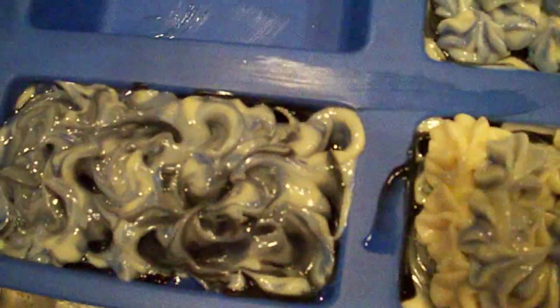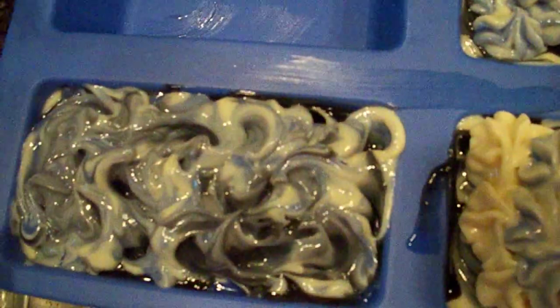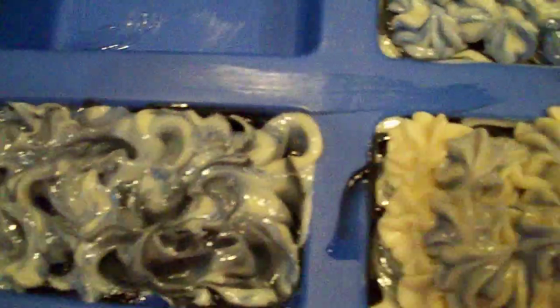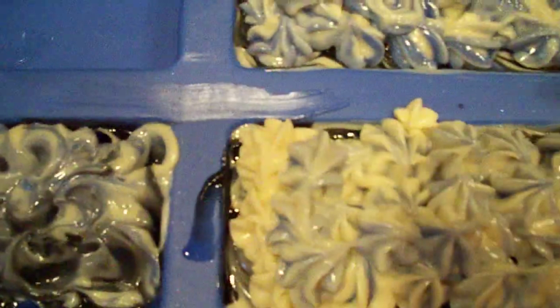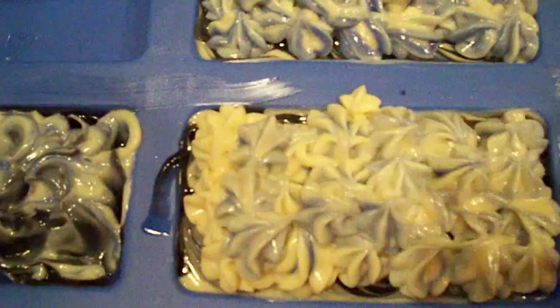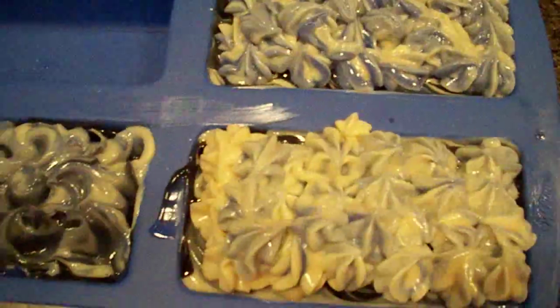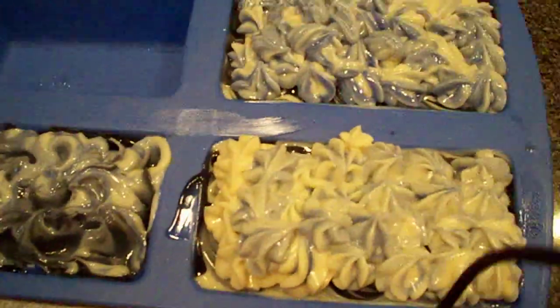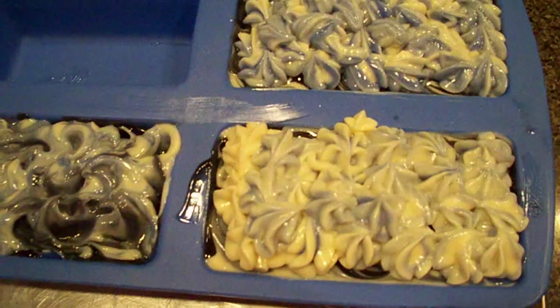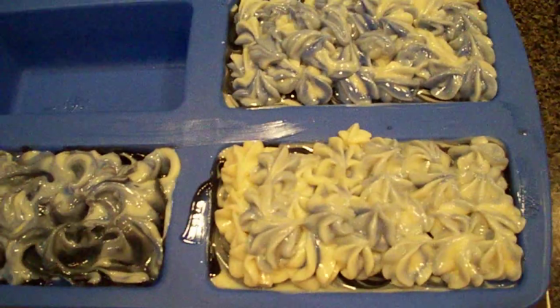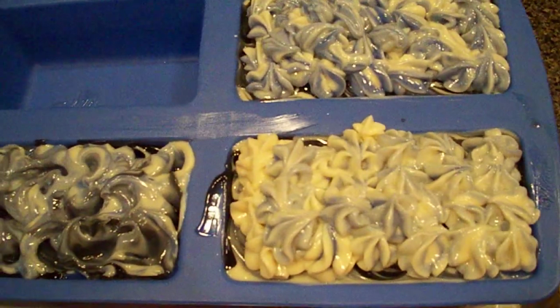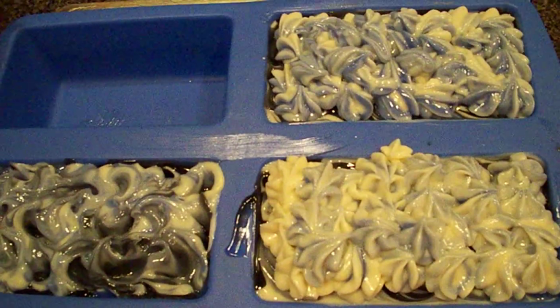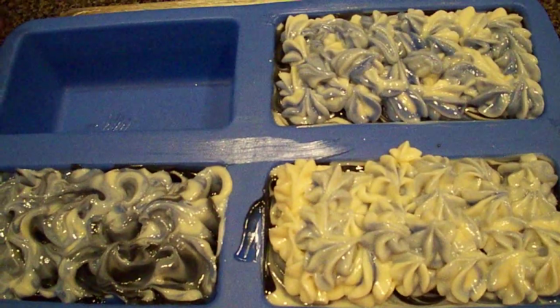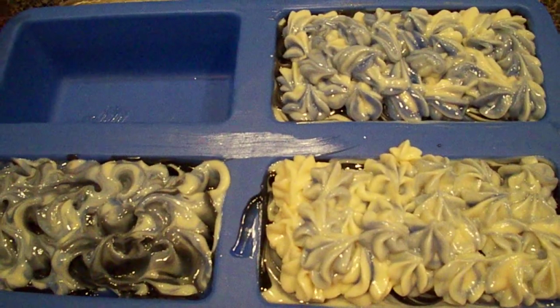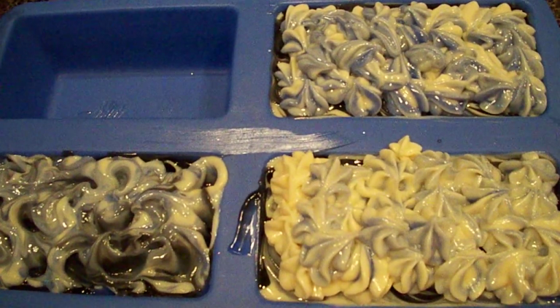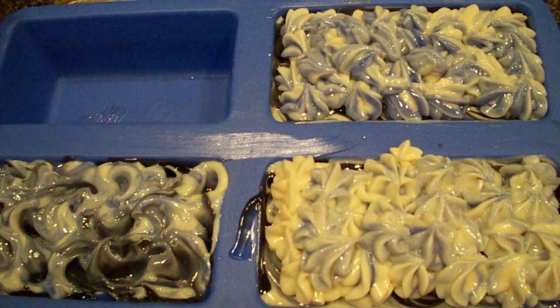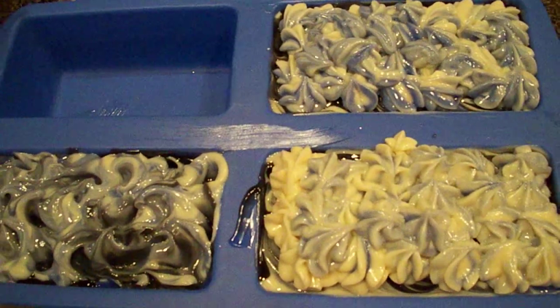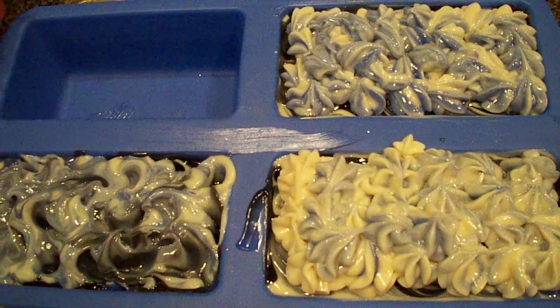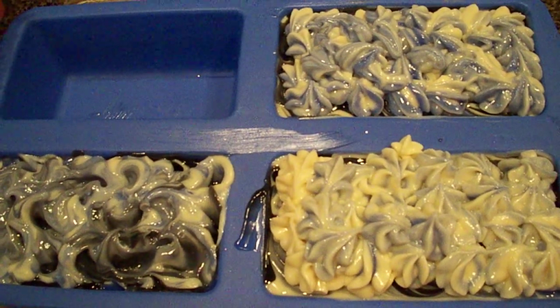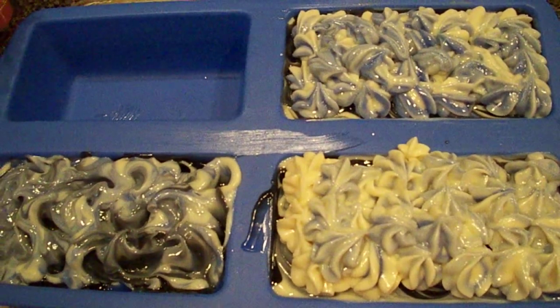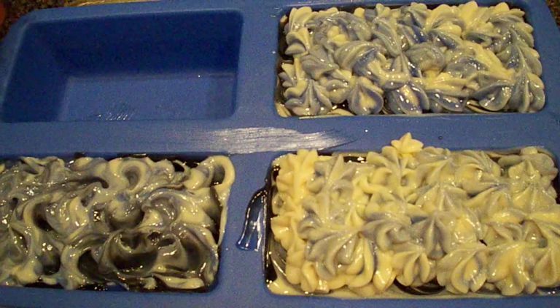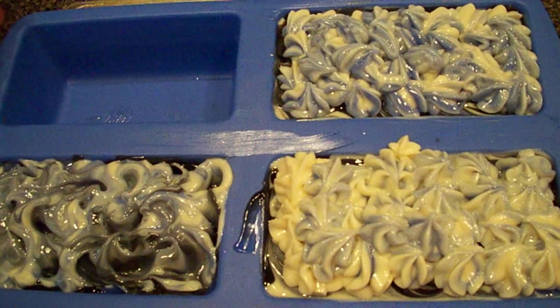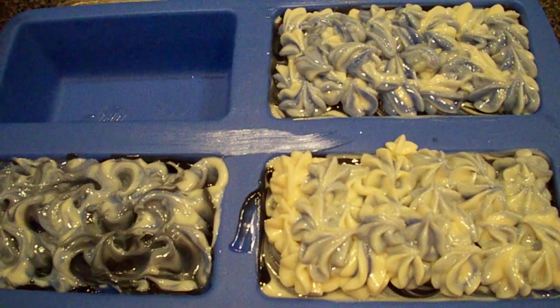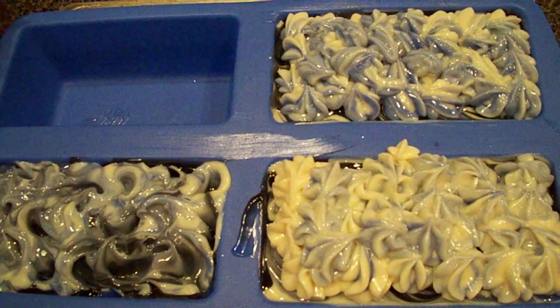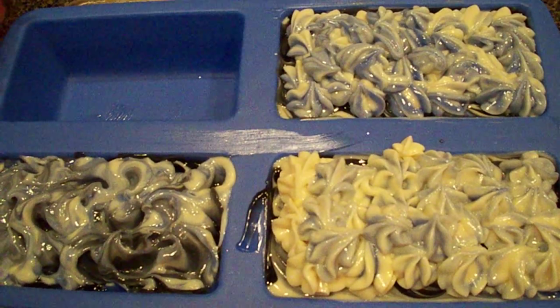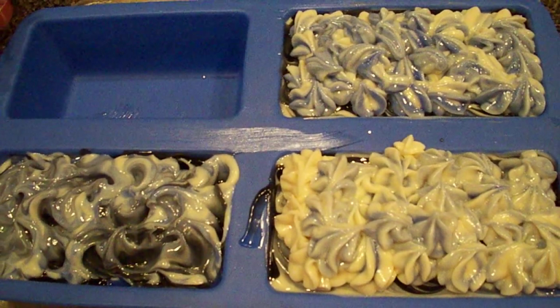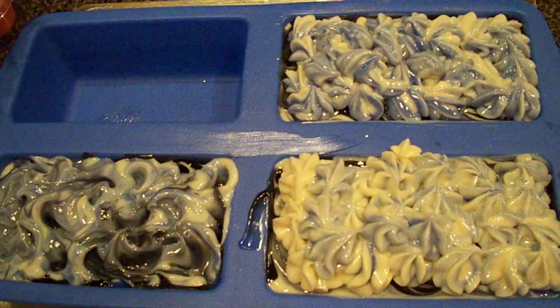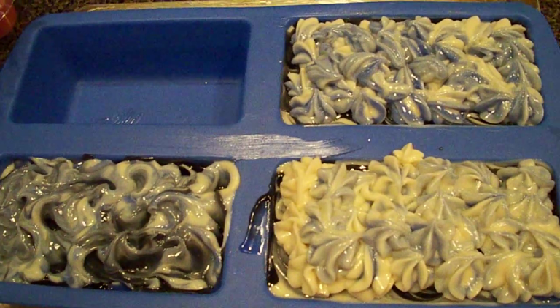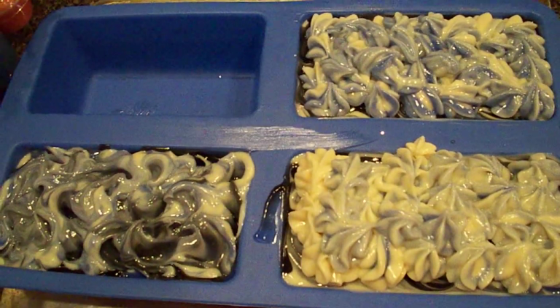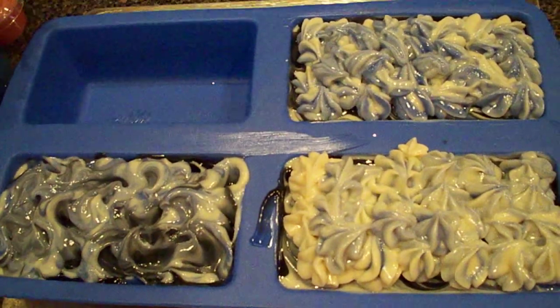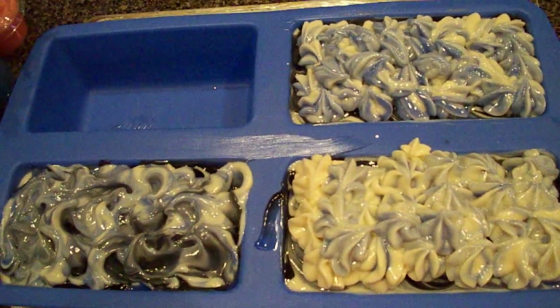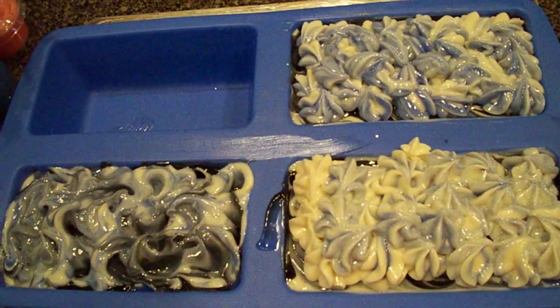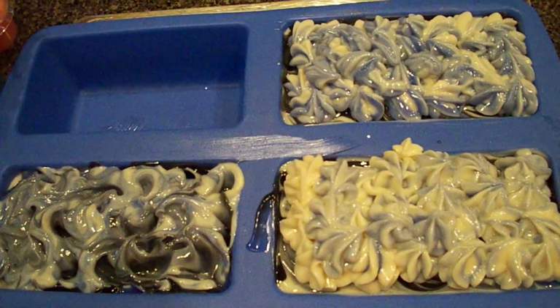I'm going to pop this in the oven for about an hour and 45 minutes, and then I'll show you what it looks like cut. Alright guys, talk to you soon — thanks for watching and have a great week, bye!